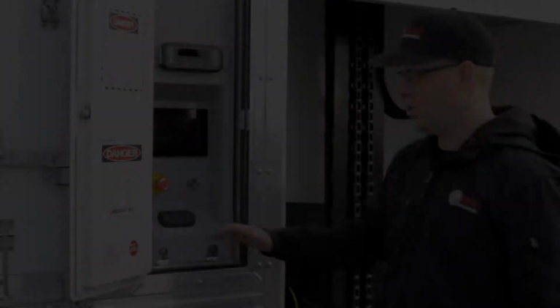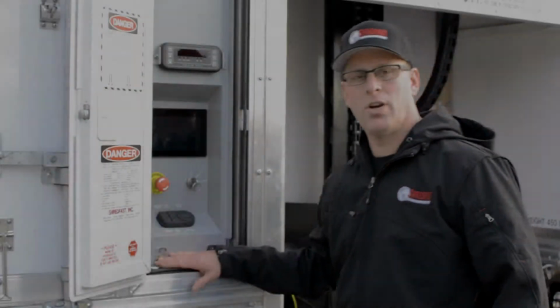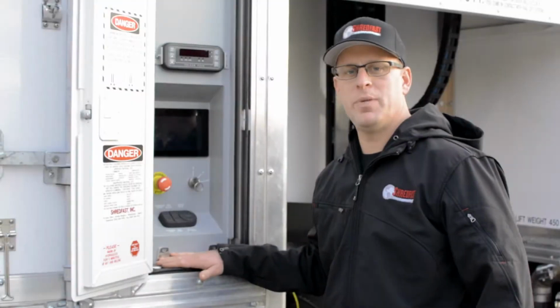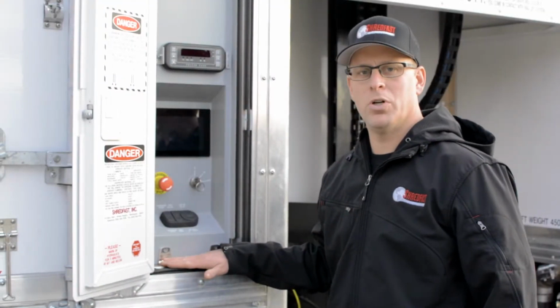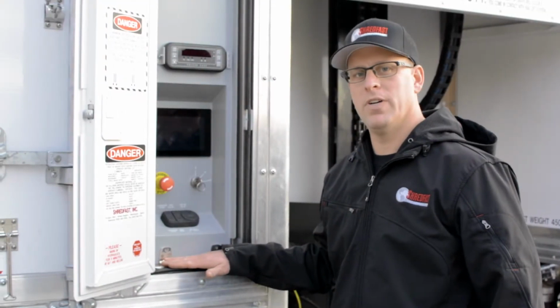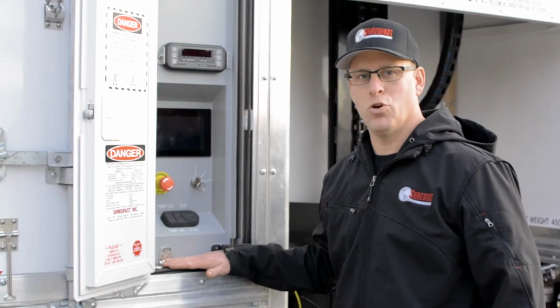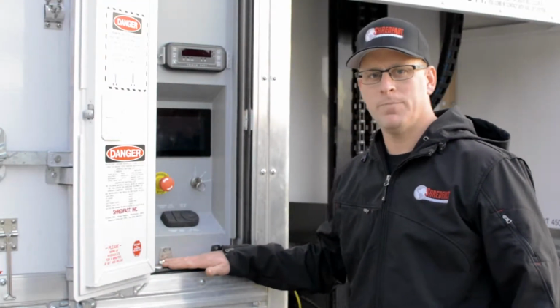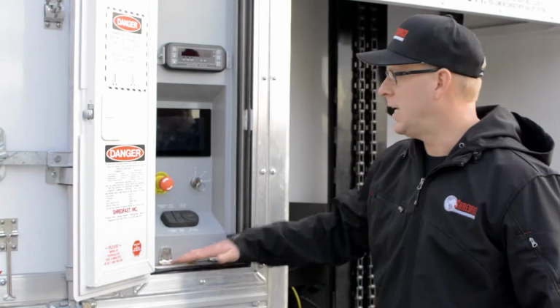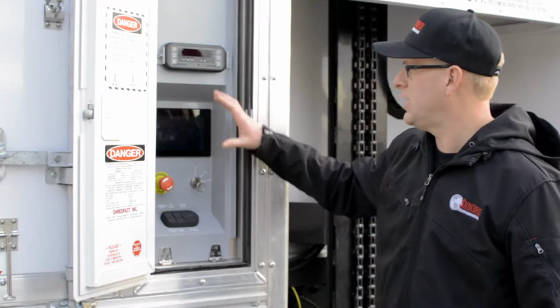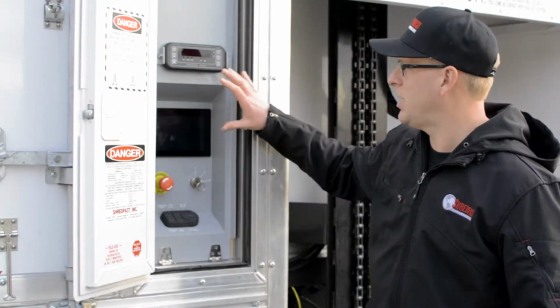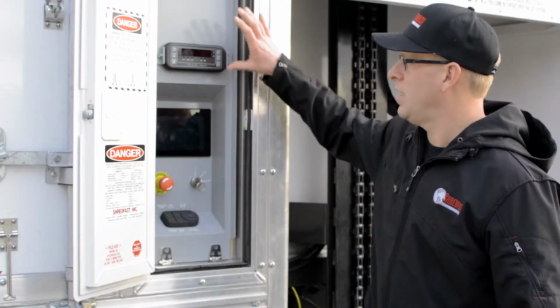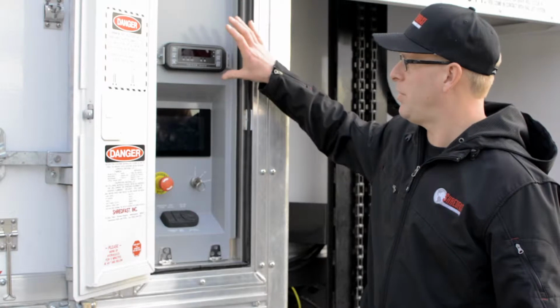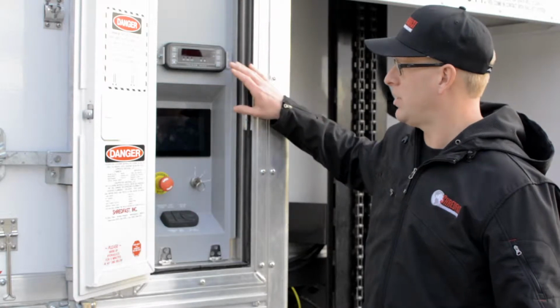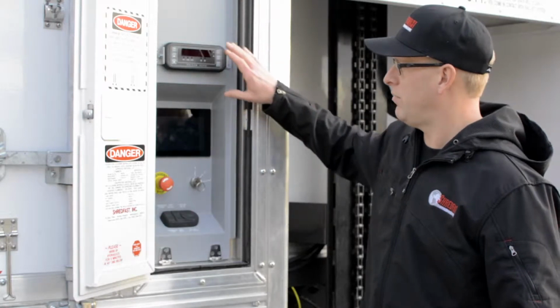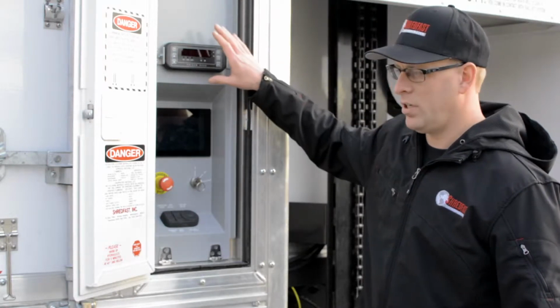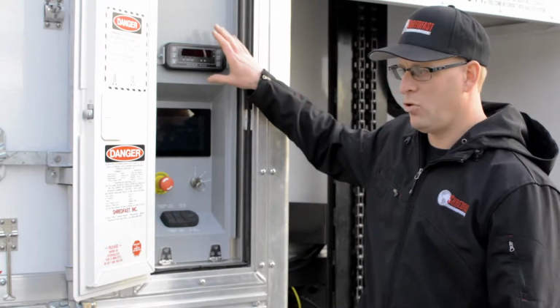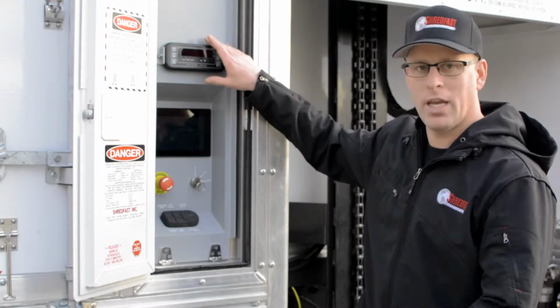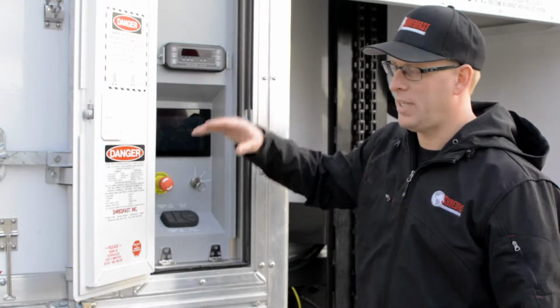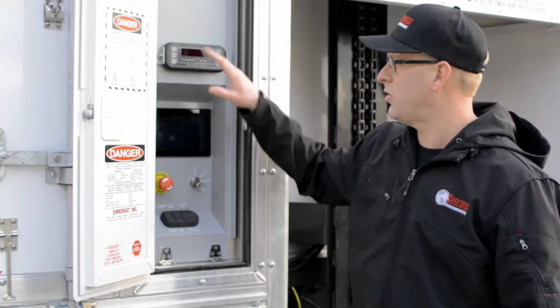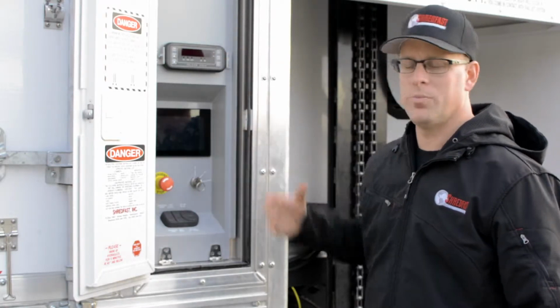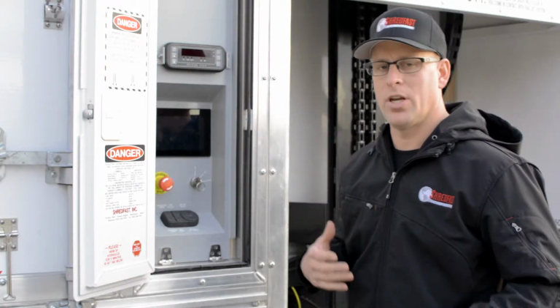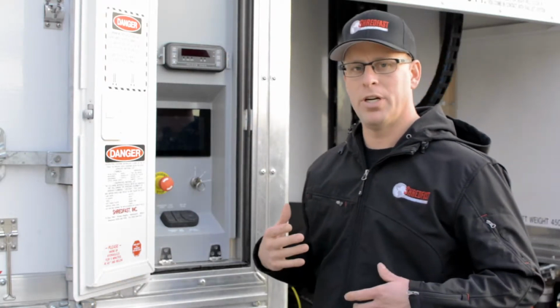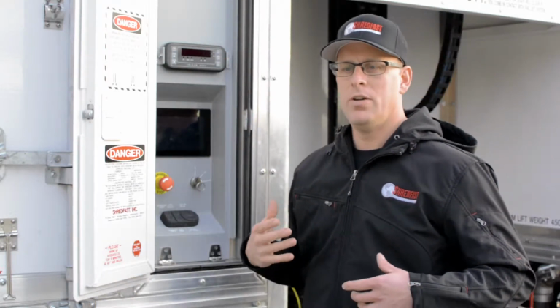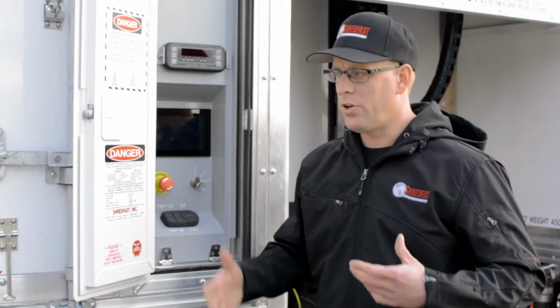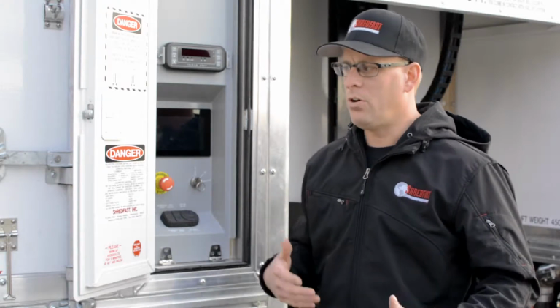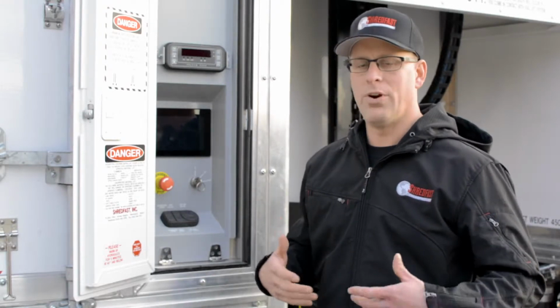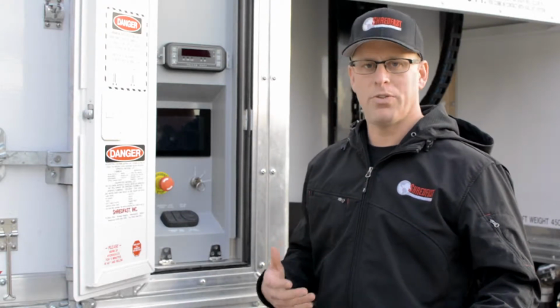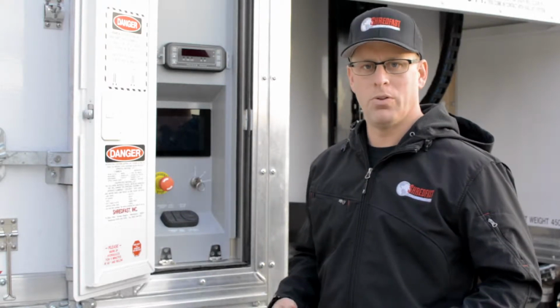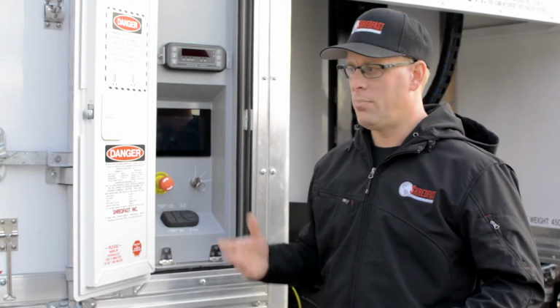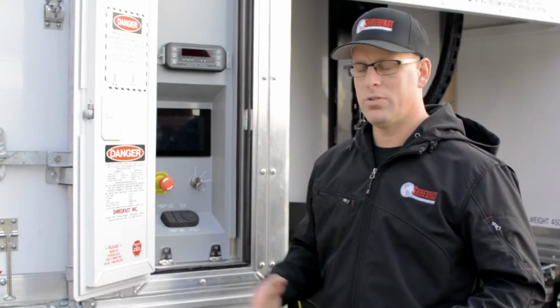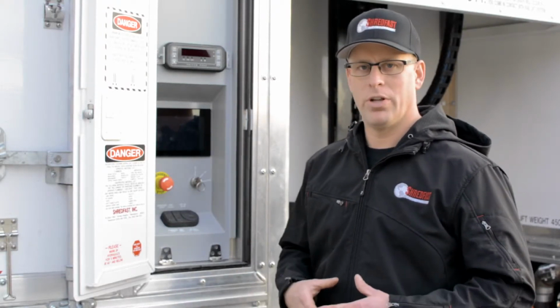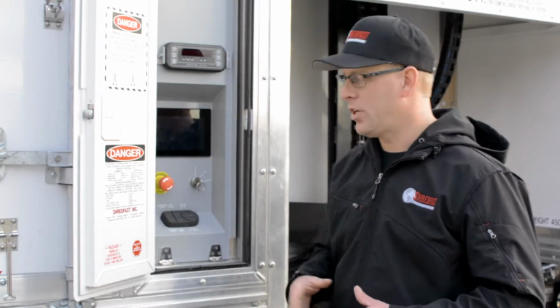So this is the ShredFast PT125 control panel, and as you can see behind me, there is a Vulcan blood beam scale on the axle. This helps the operator see where they're at throughout the day with payloads that are on the vehicle.